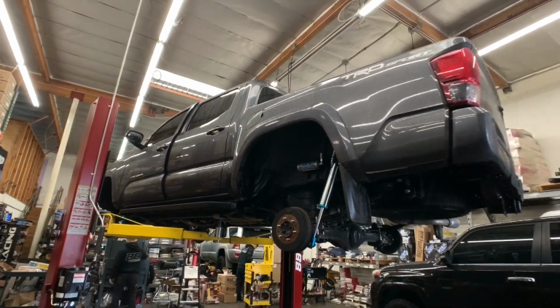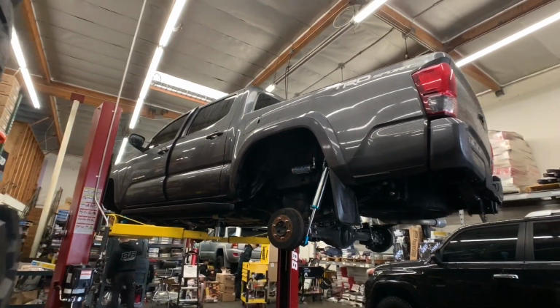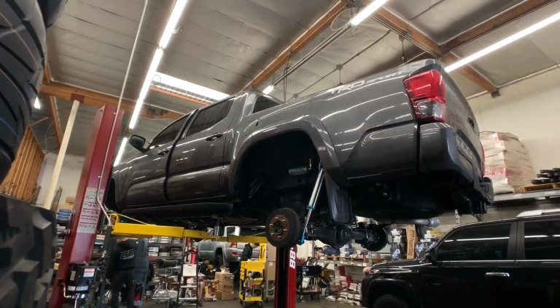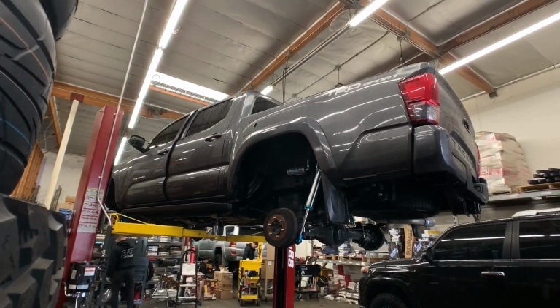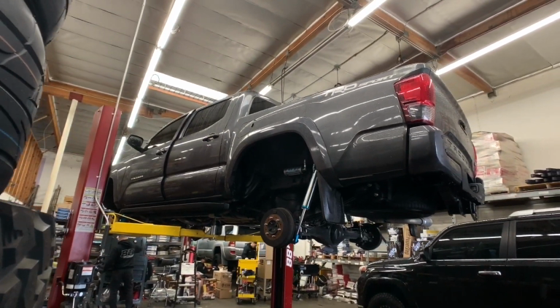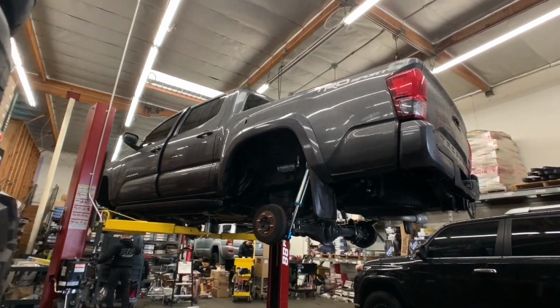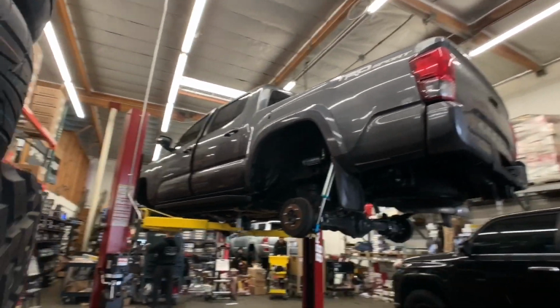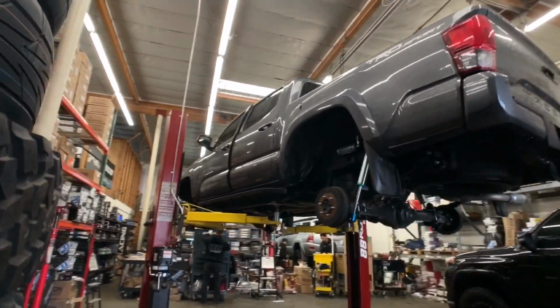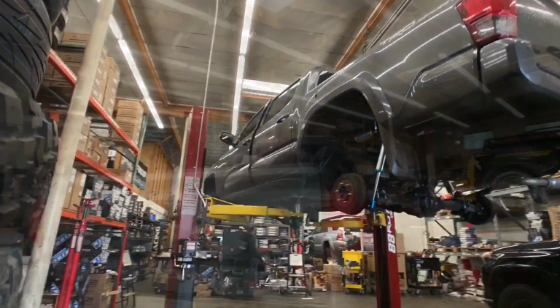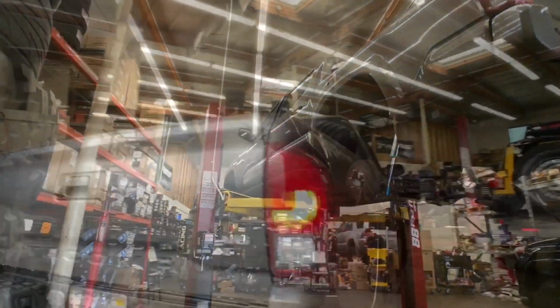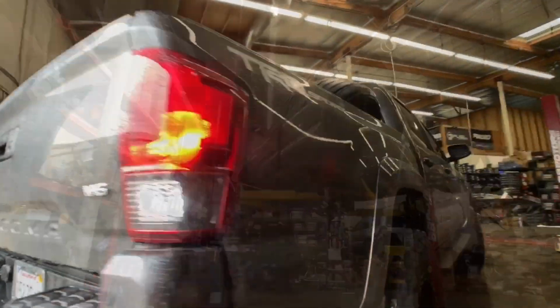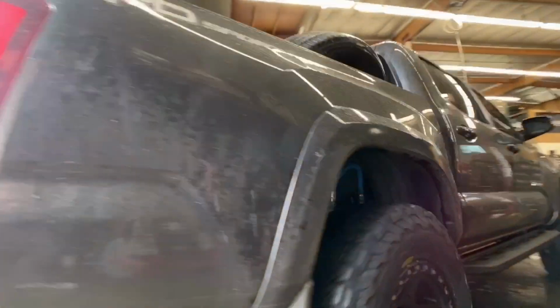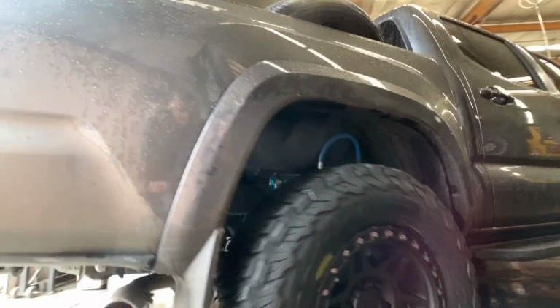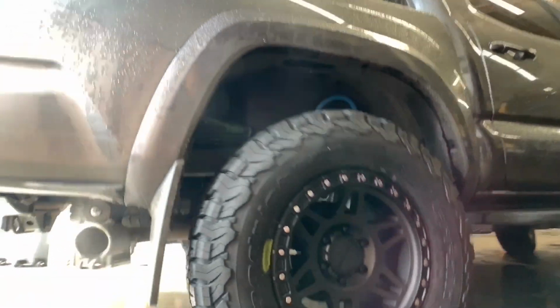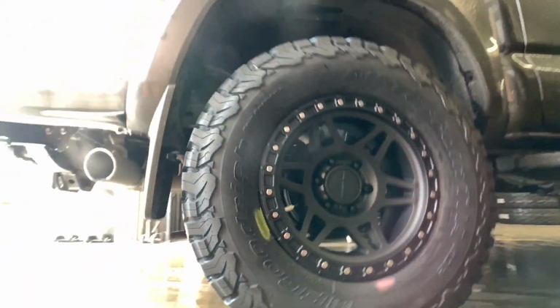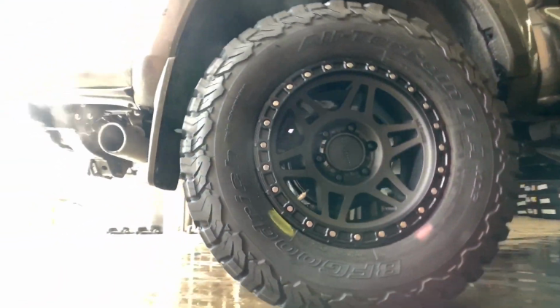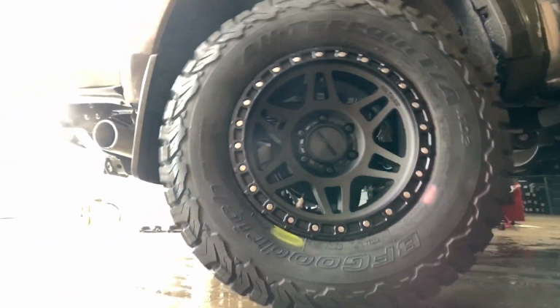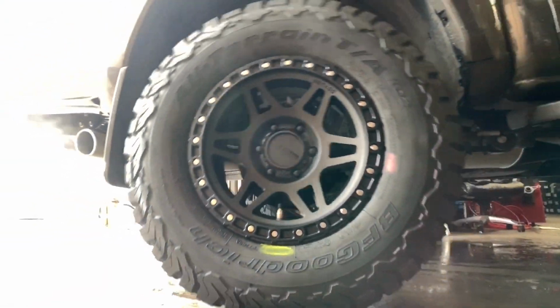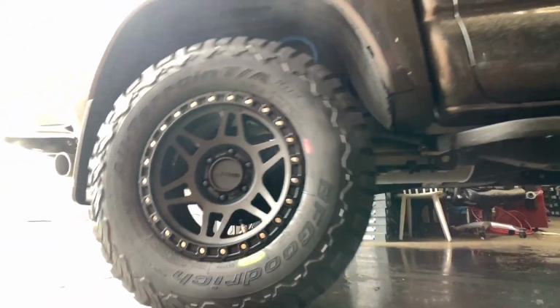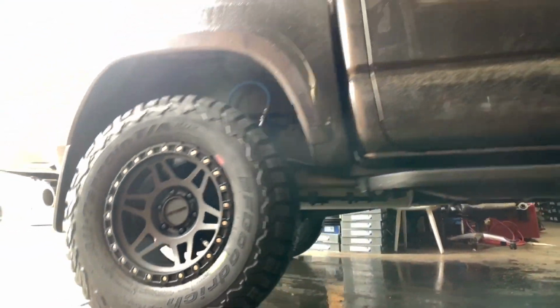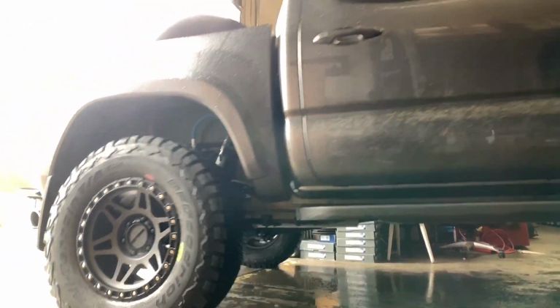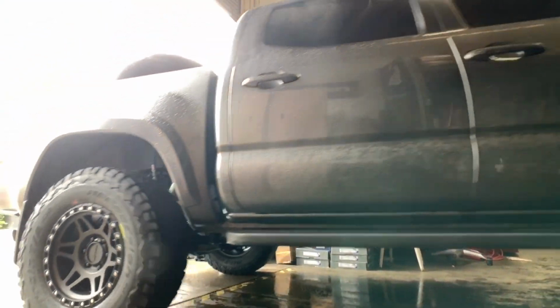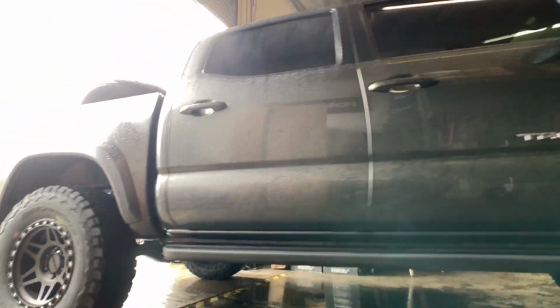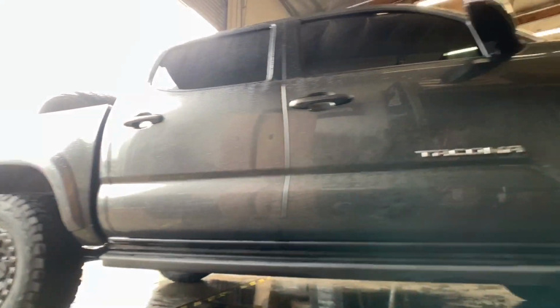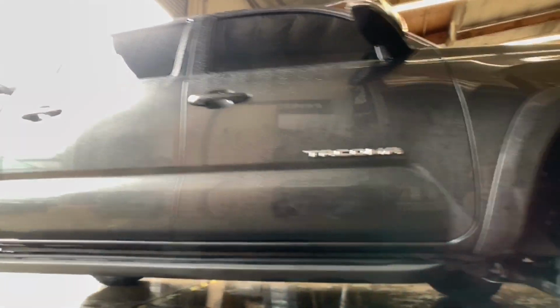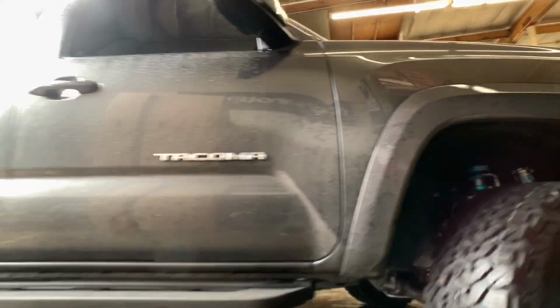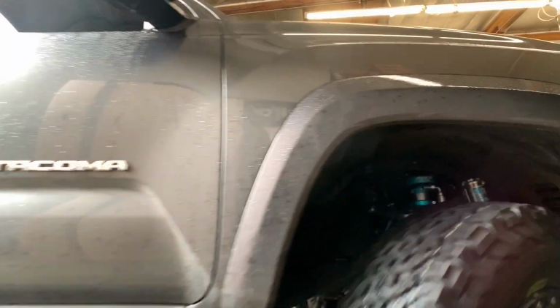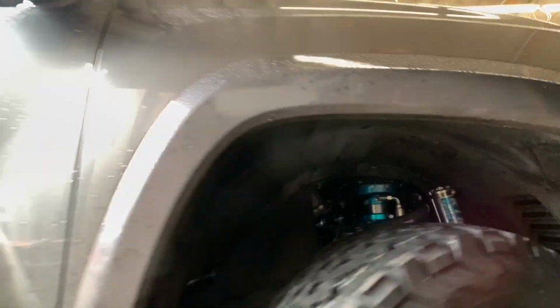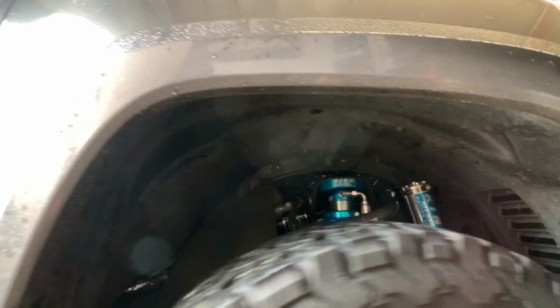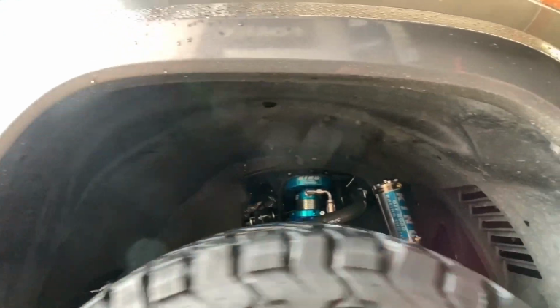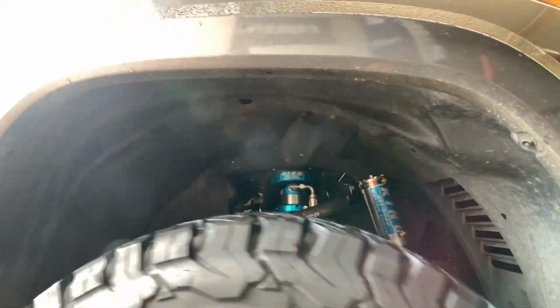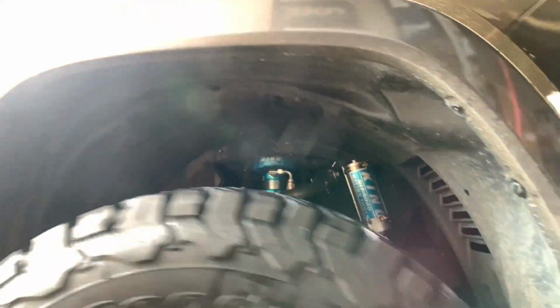For wheels and tires on this one, we installed a set of Method MR312s in a 17x8.5 matte black finish with a 0 offset. BFG KO2 all-terrain were the tires of choice here.